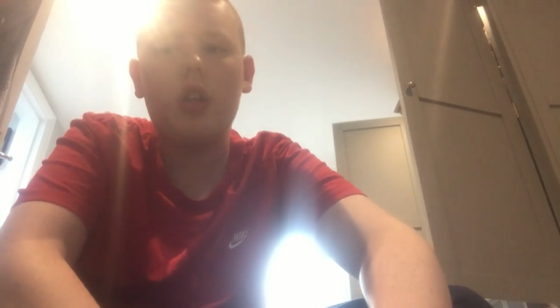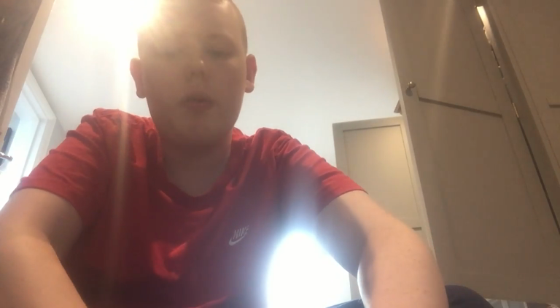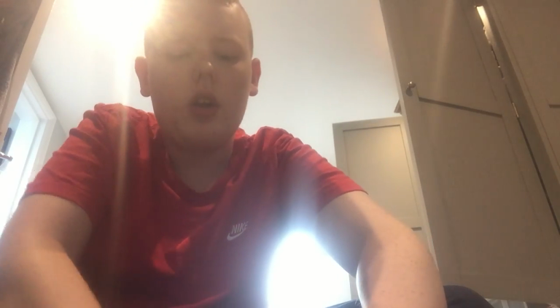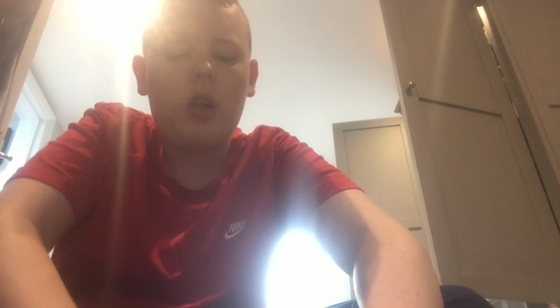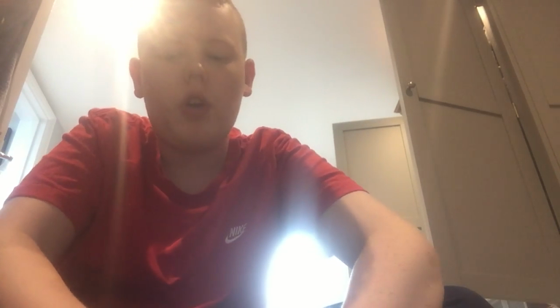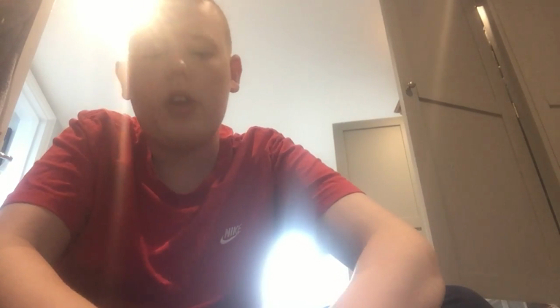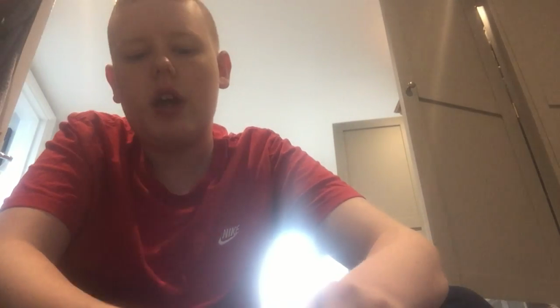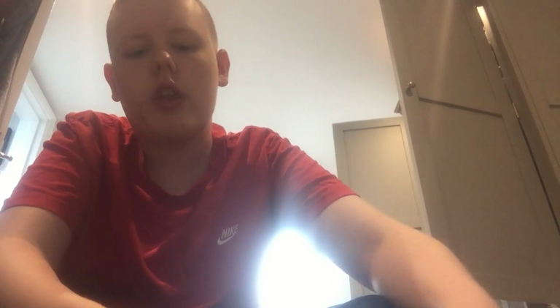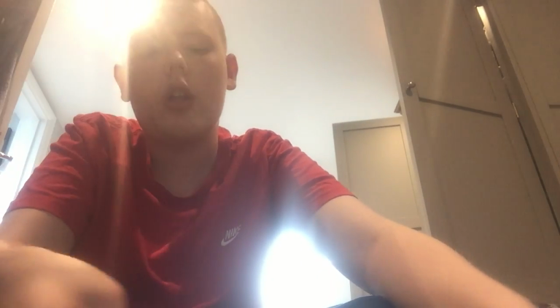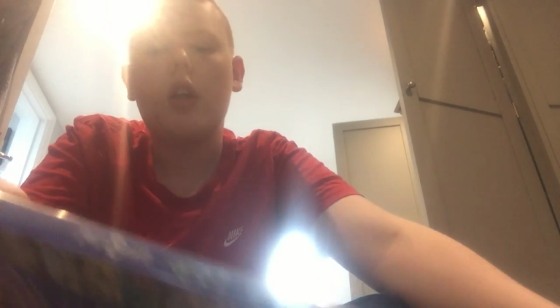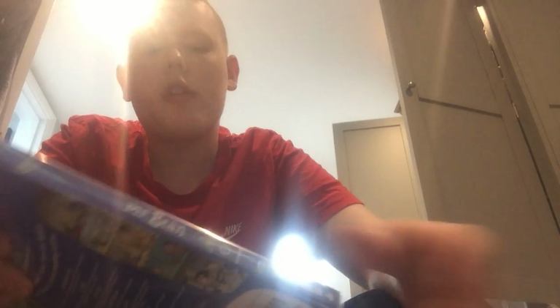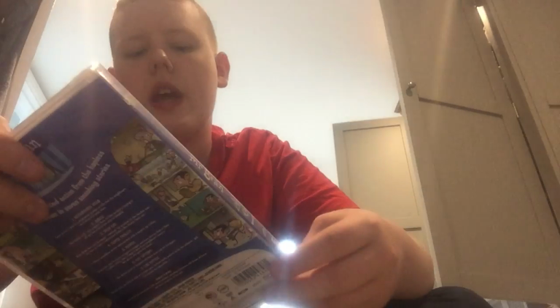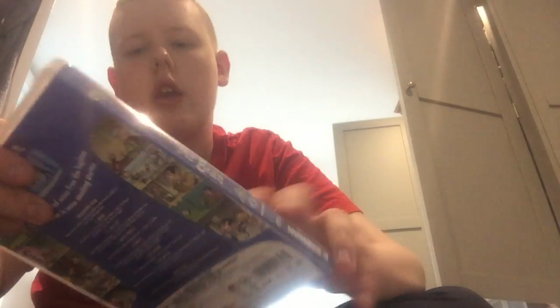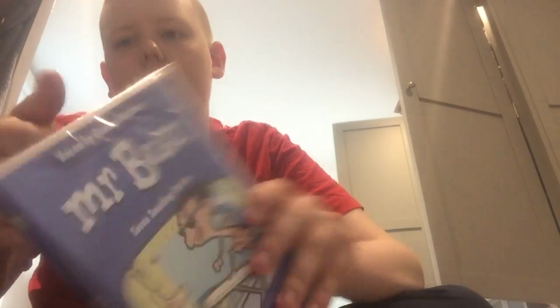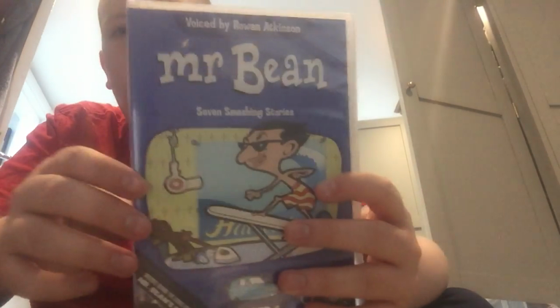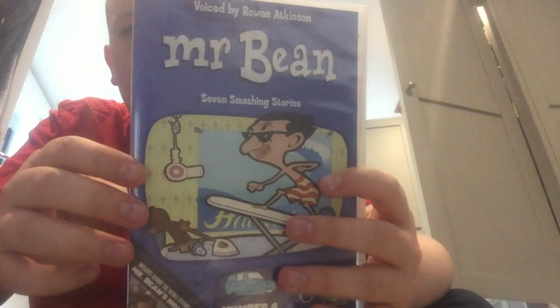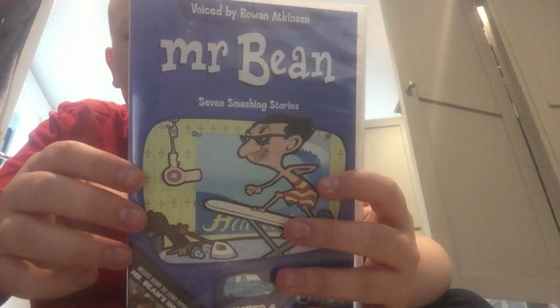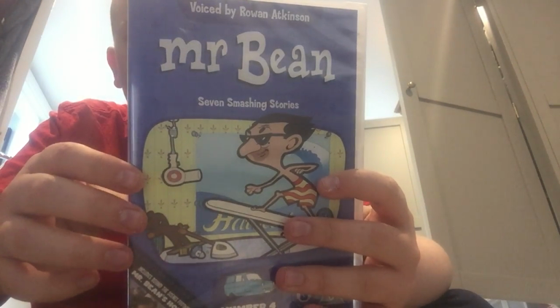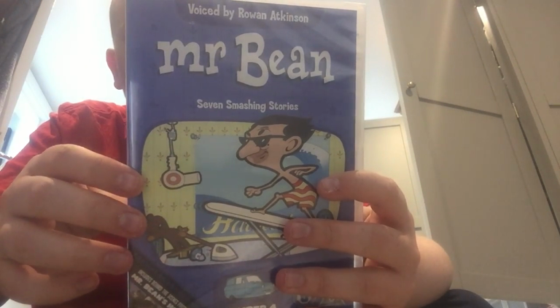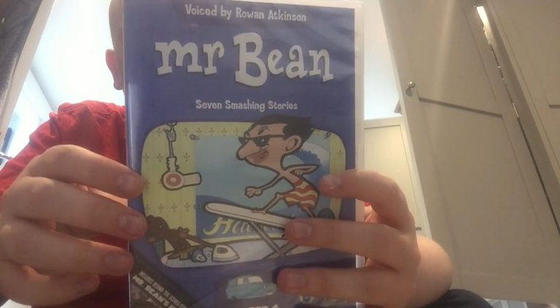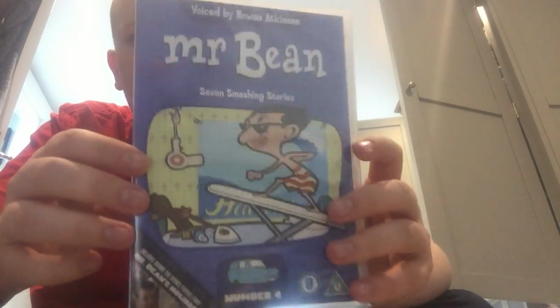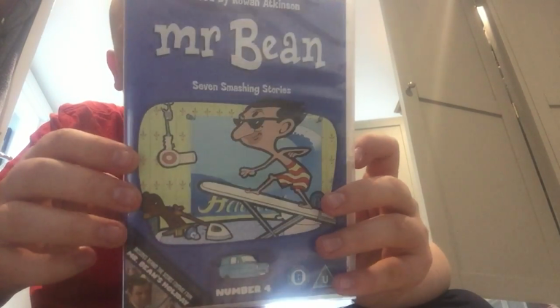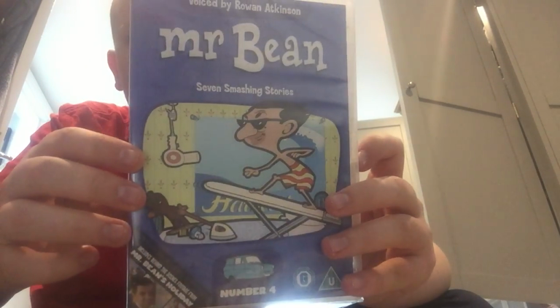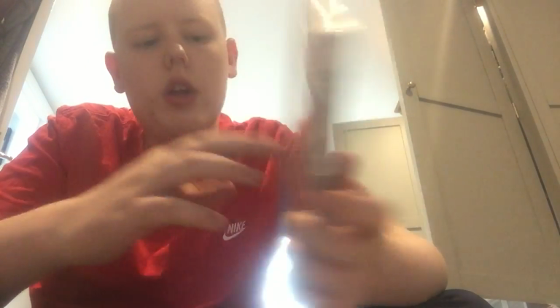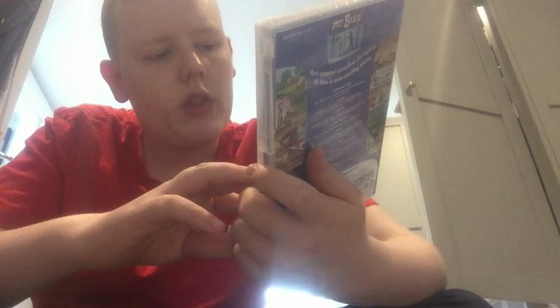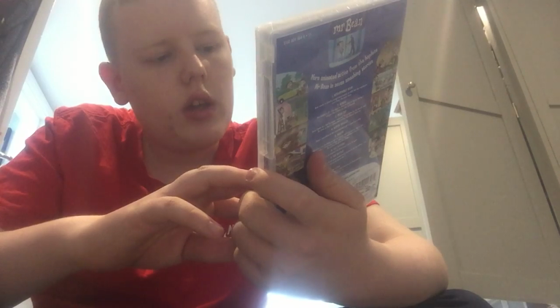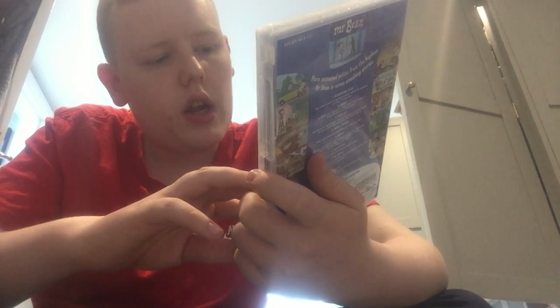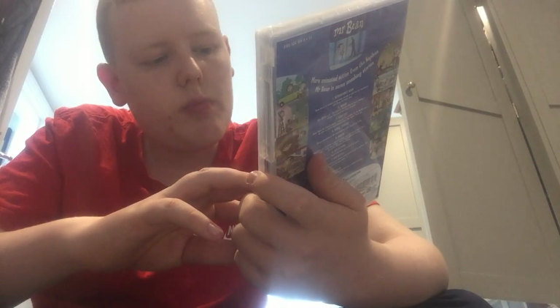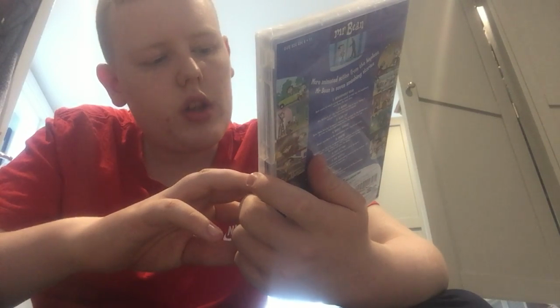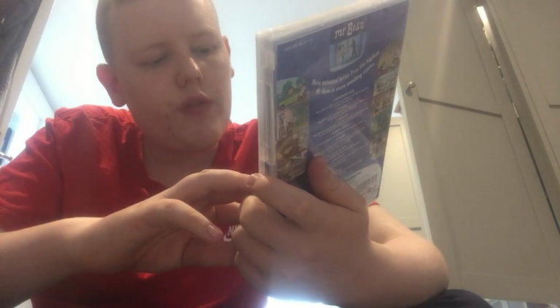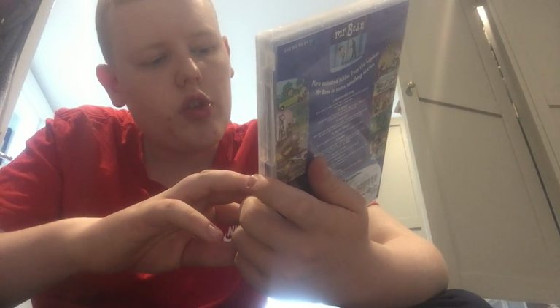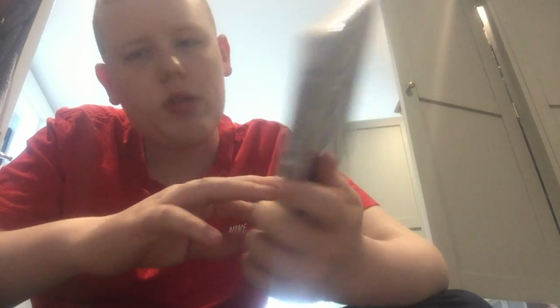So the DVD is Mr. Bean number four. It is loose unfortunately, but I want to open it in a minute. It includes behind-the-scenes footage of Mr. Bean.